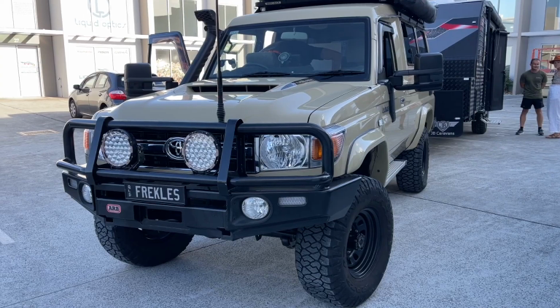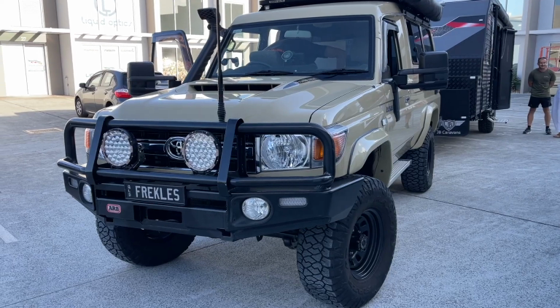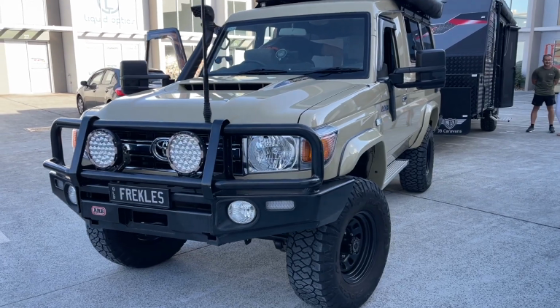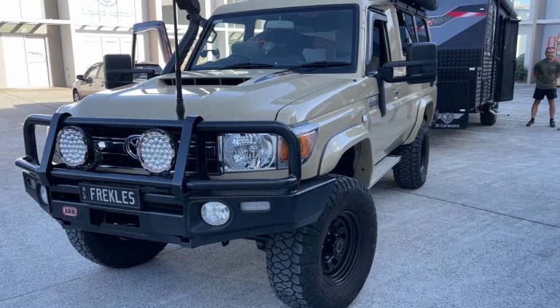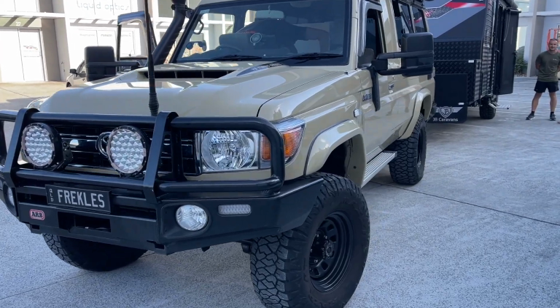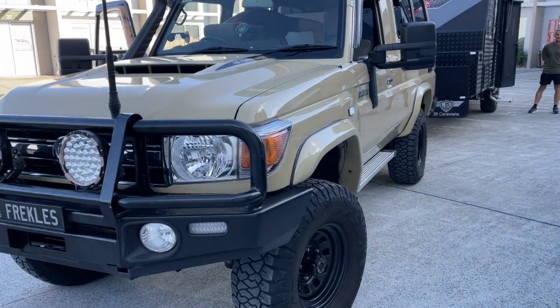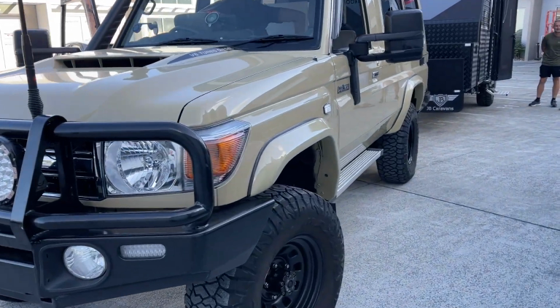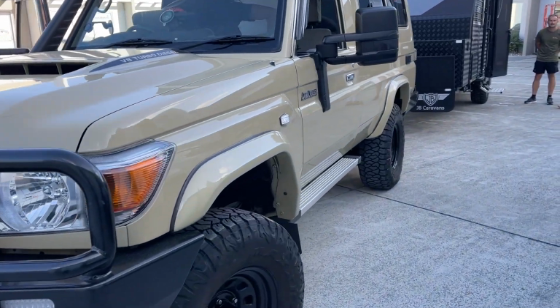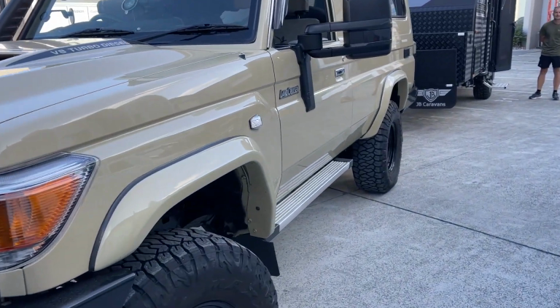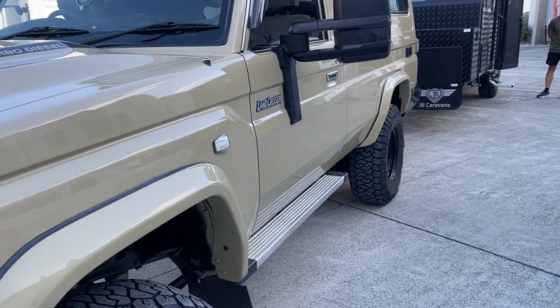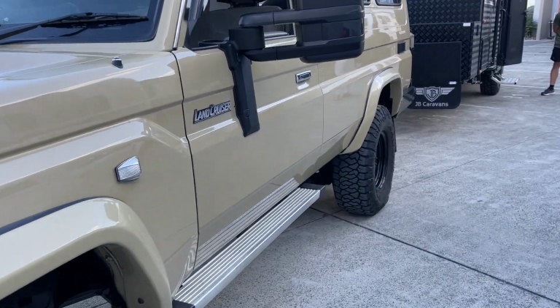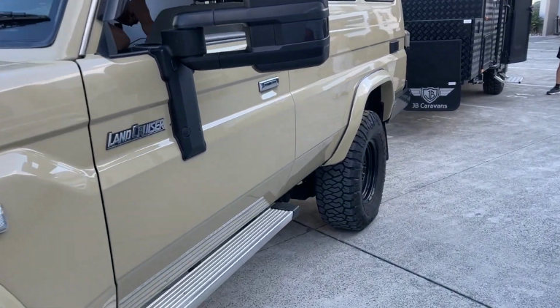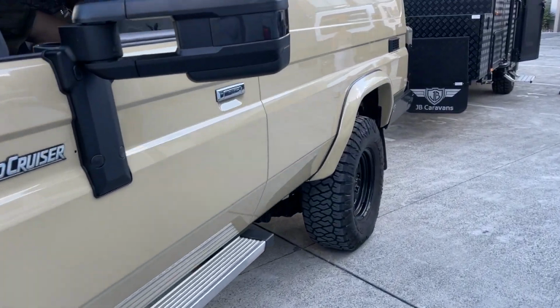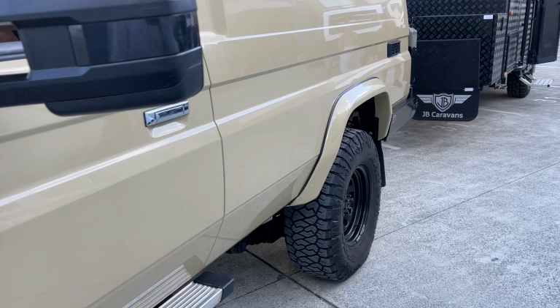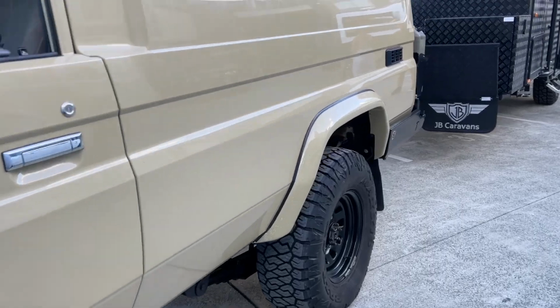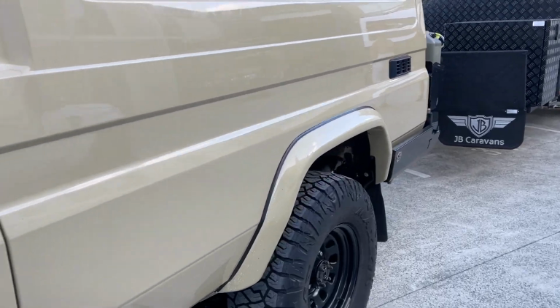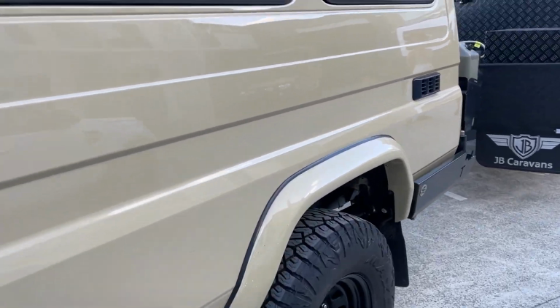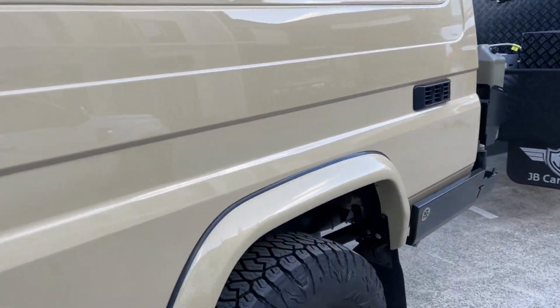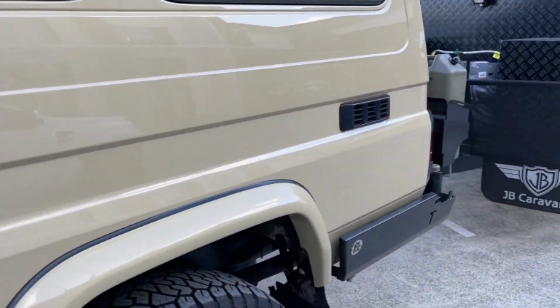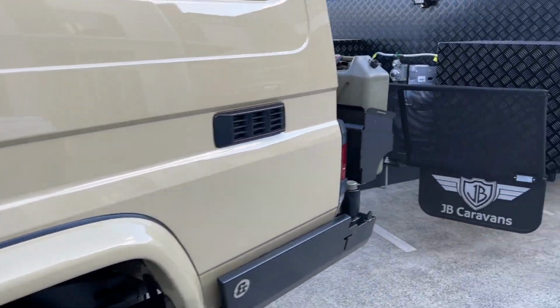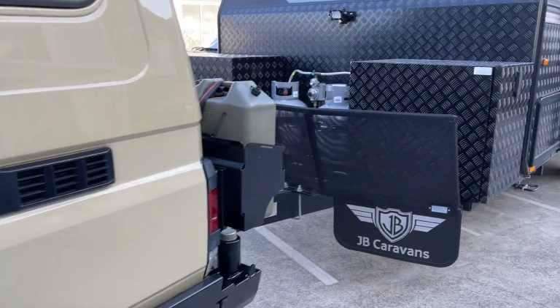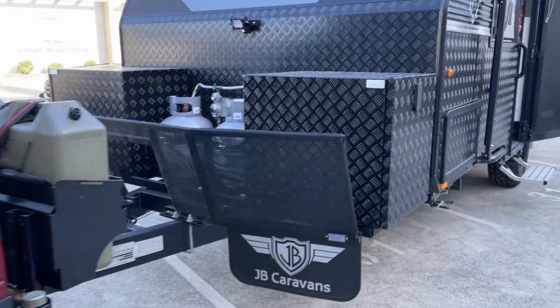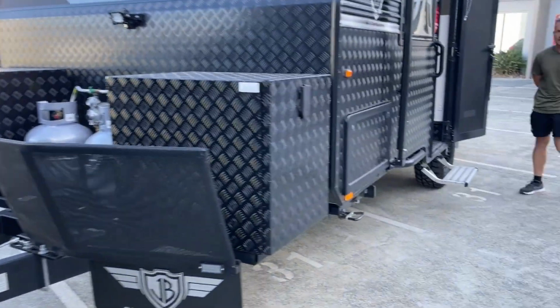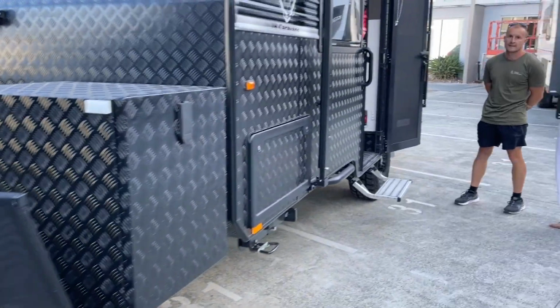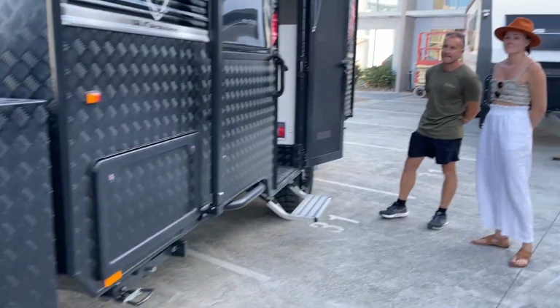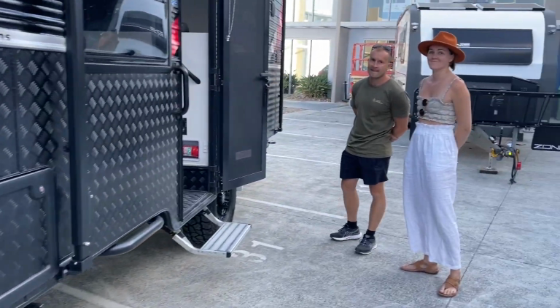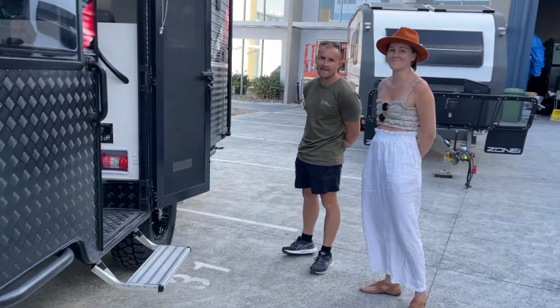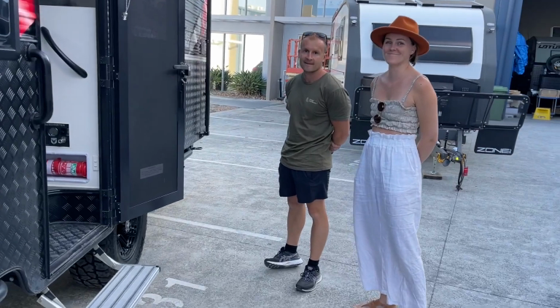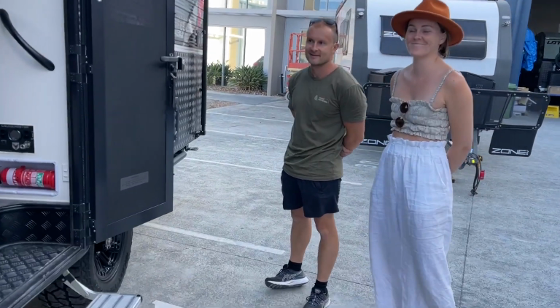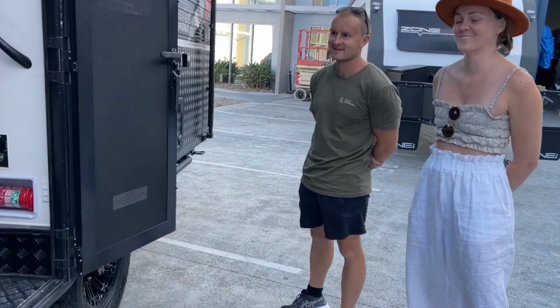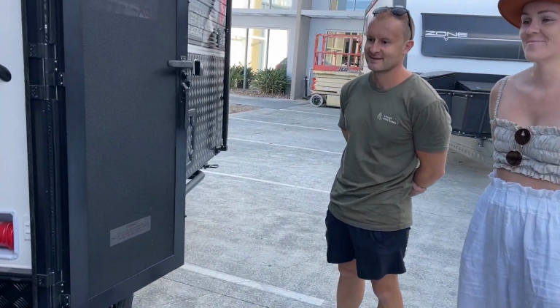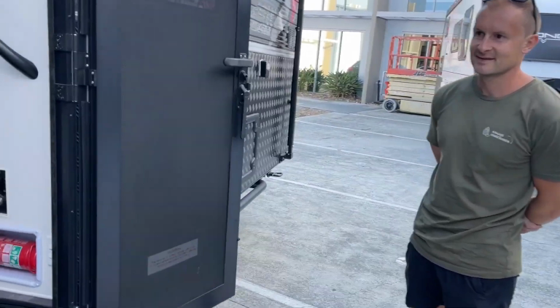Ruth from Safari here. You saw this LC Troopy in a previous video with Deanna. We've got a 48-volt system in the back, and now that we've done the van, we're going to come back and say hello to Deanna in a minute.